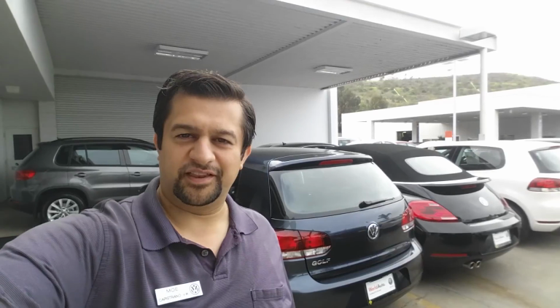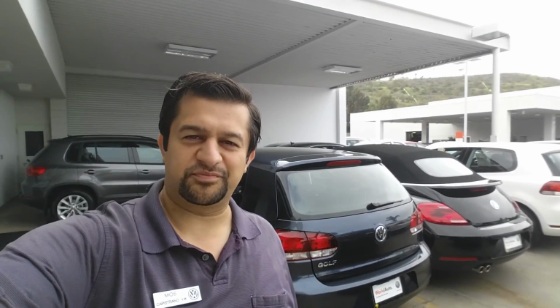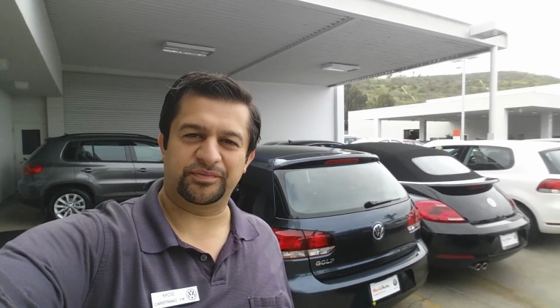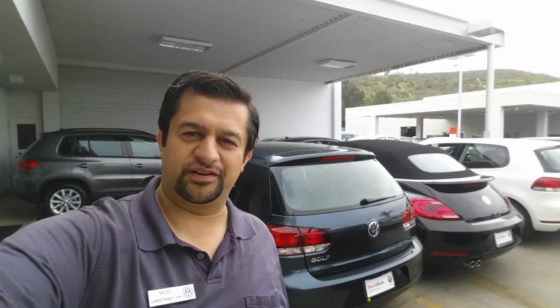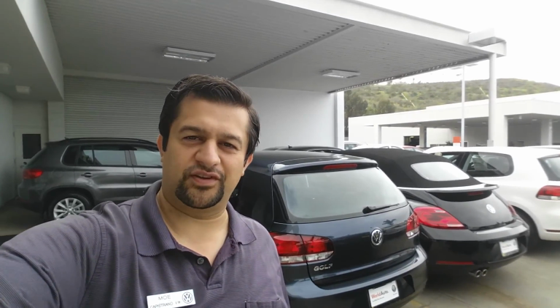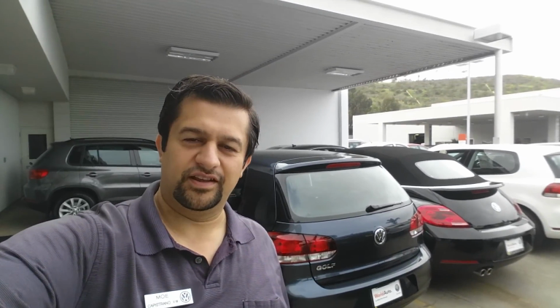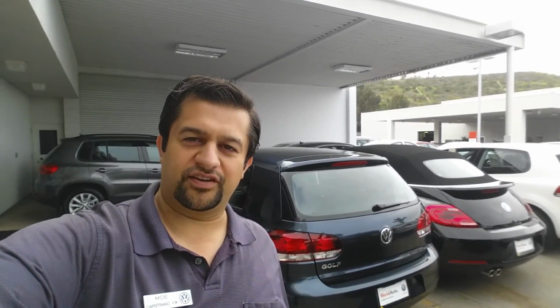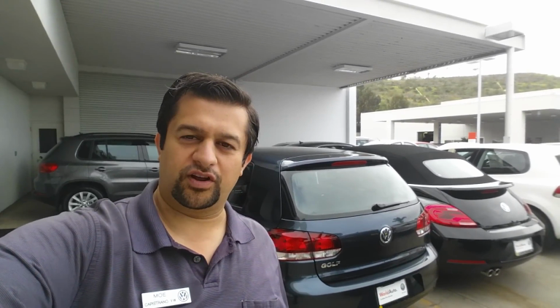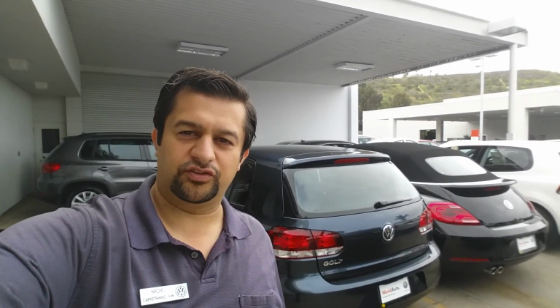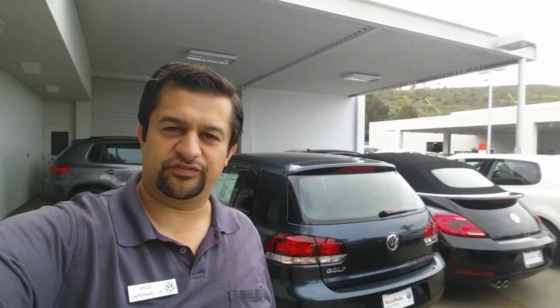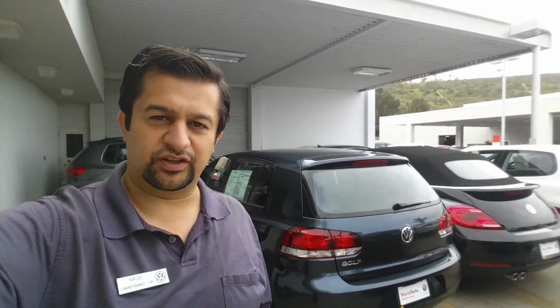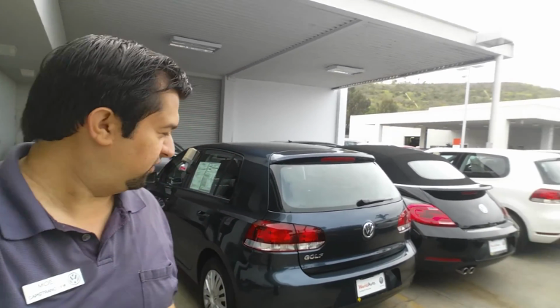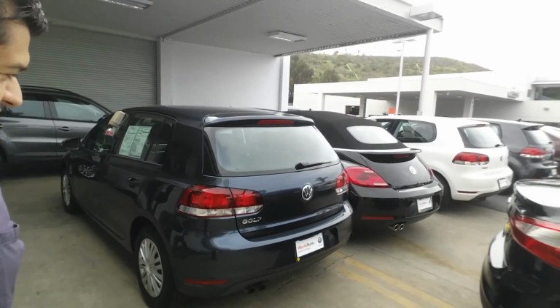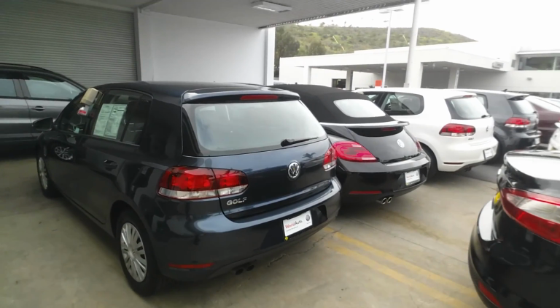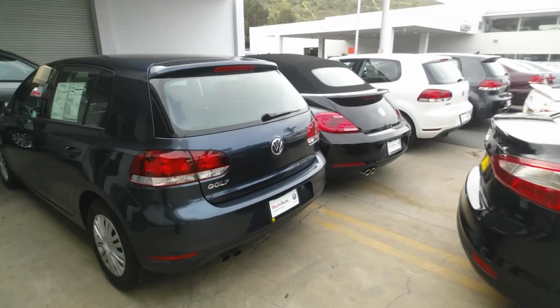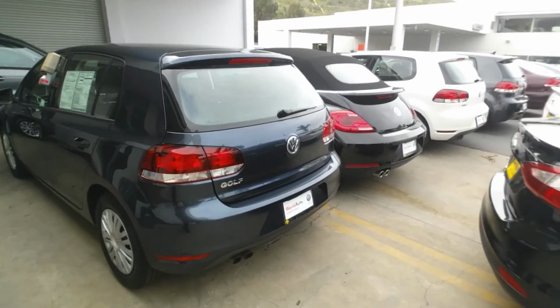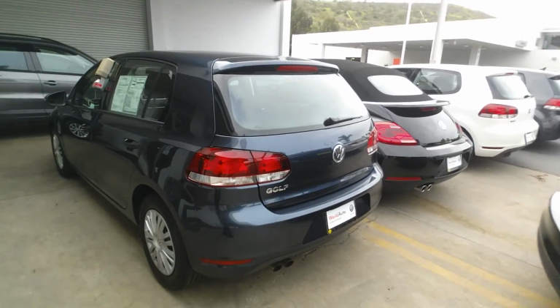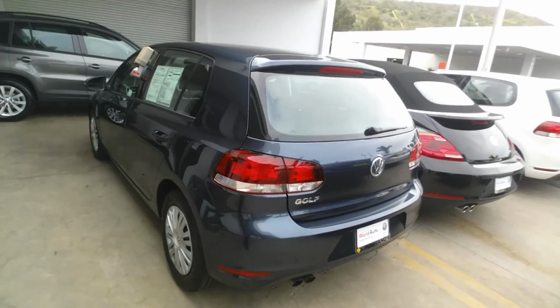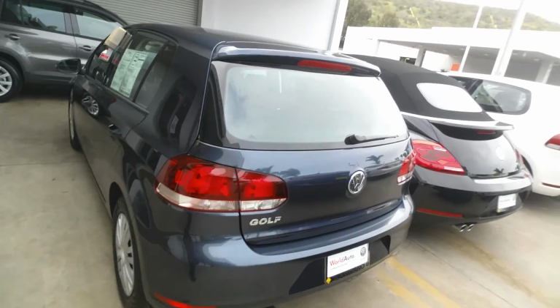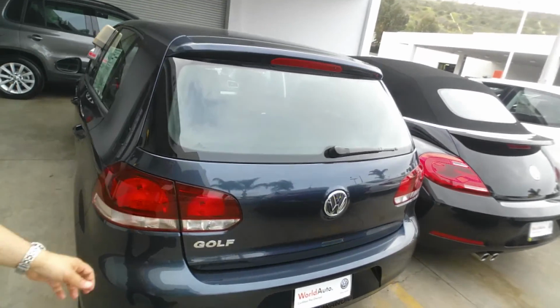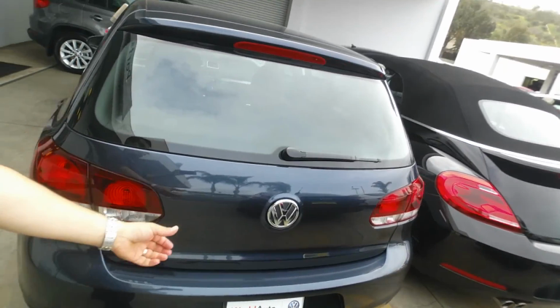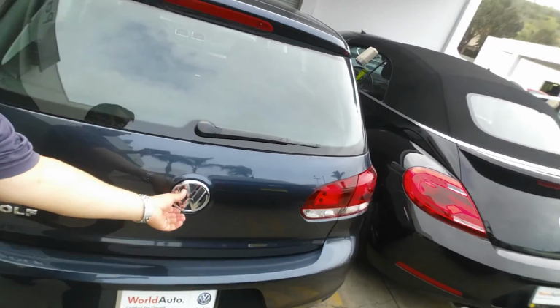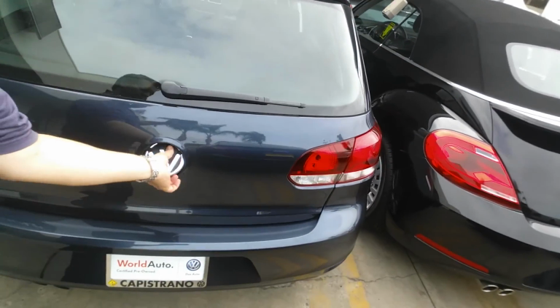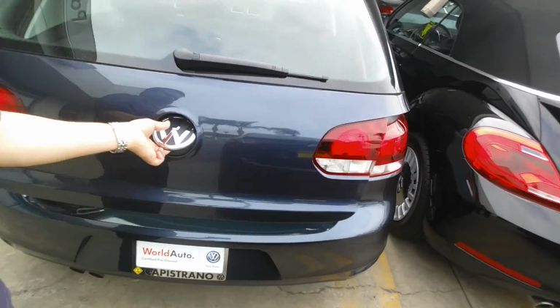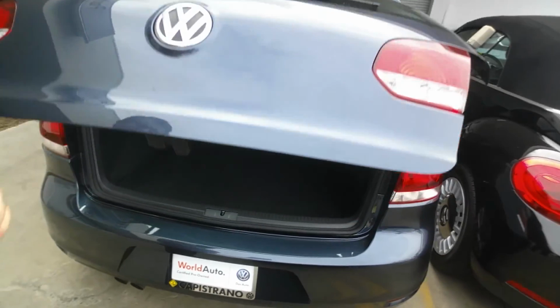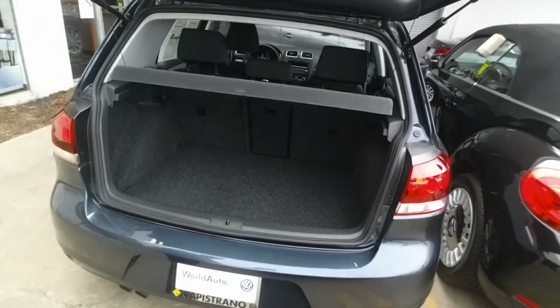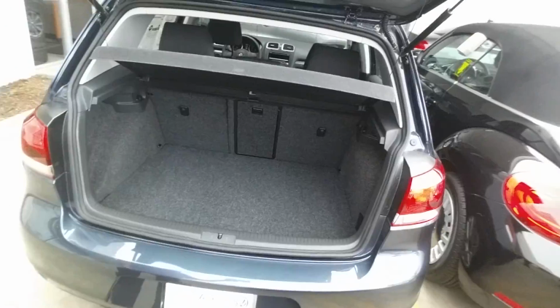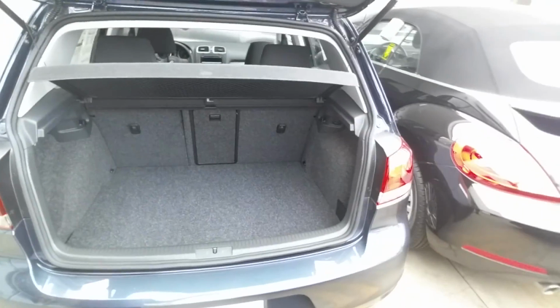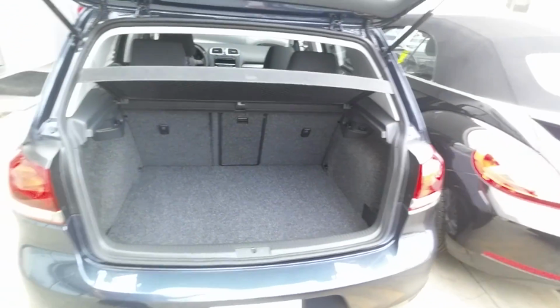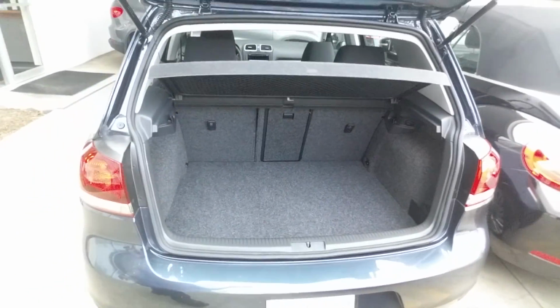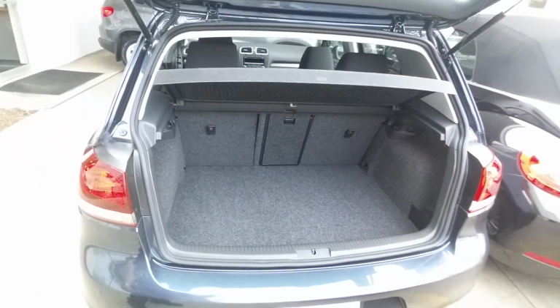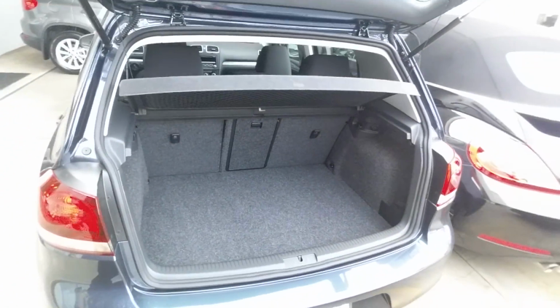This is Mo from Capistrano Volkswagen. Thank you for the inquiry on the 2014 Golf. I do have it in stock. It's very roomy. Let's look at the trunk space of the vehicle — the seats go down.